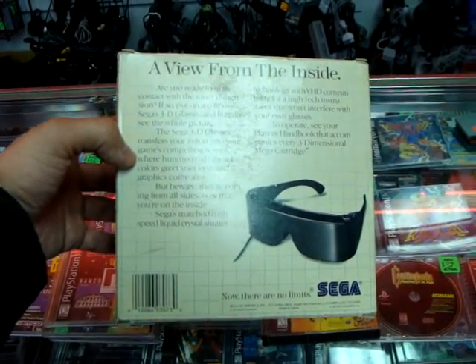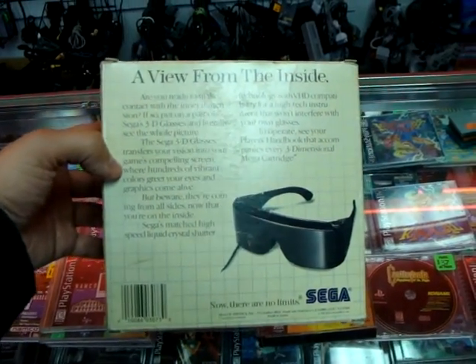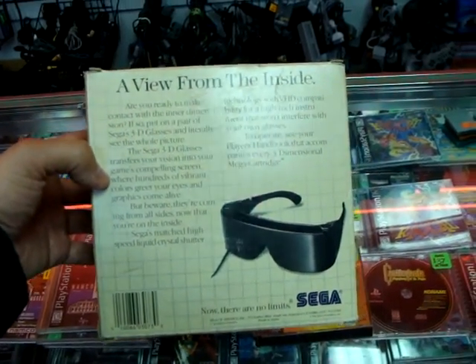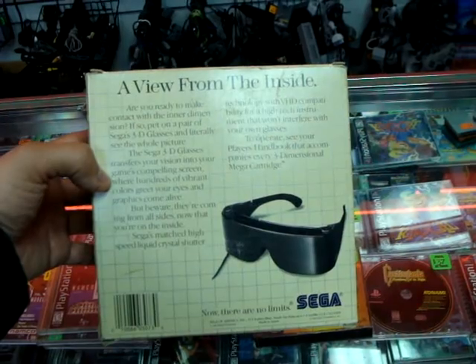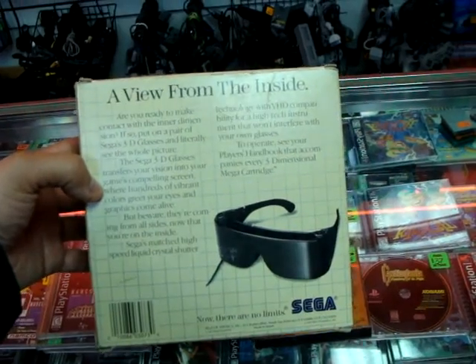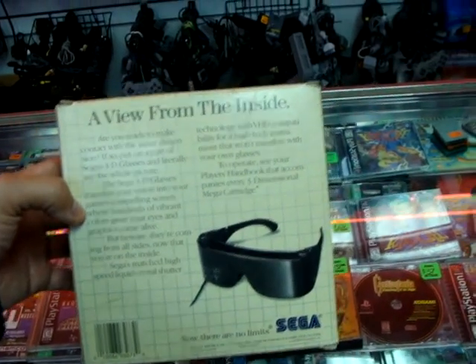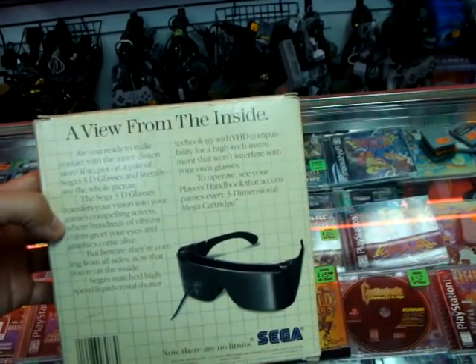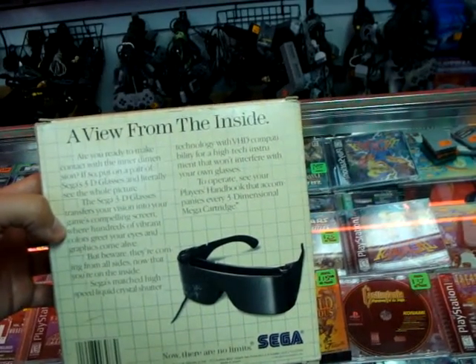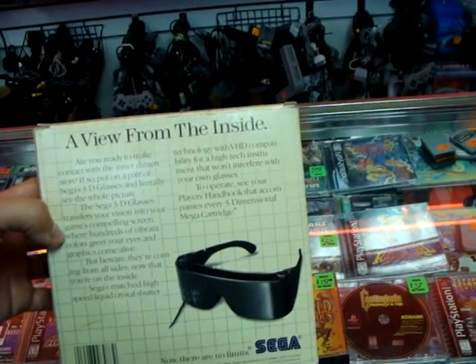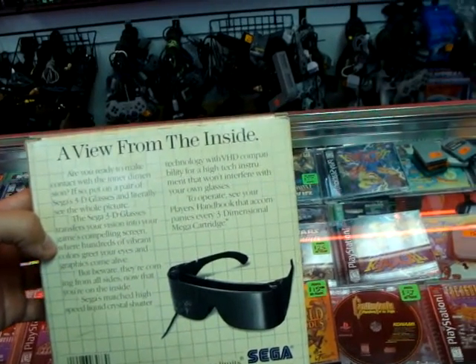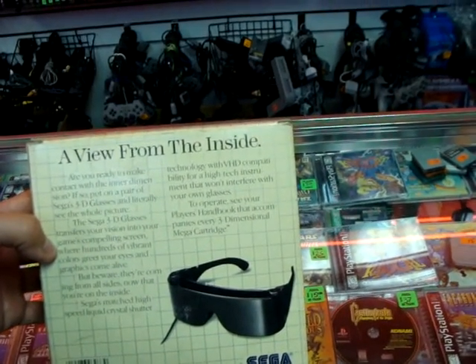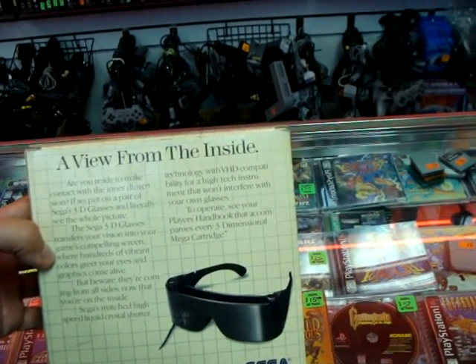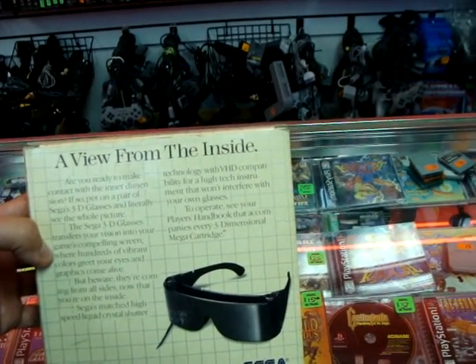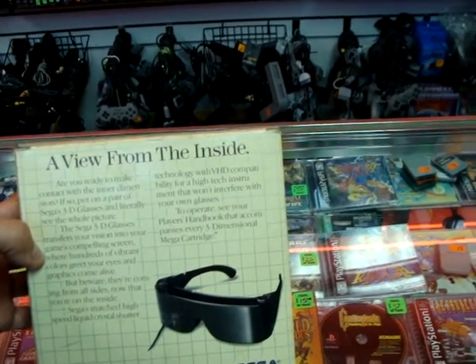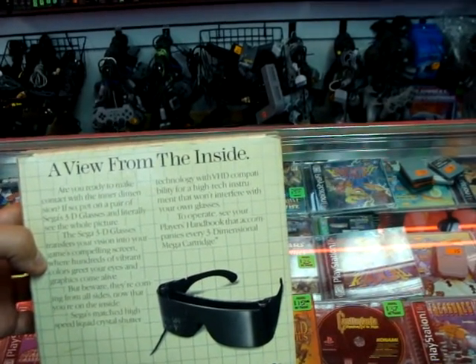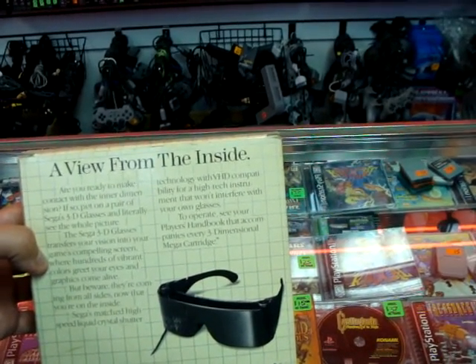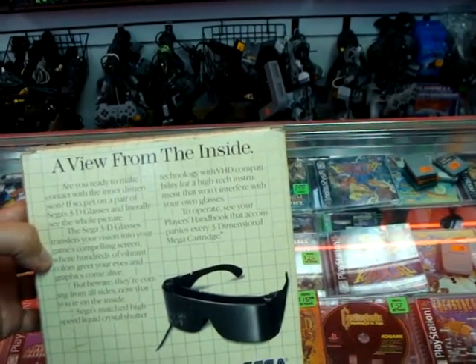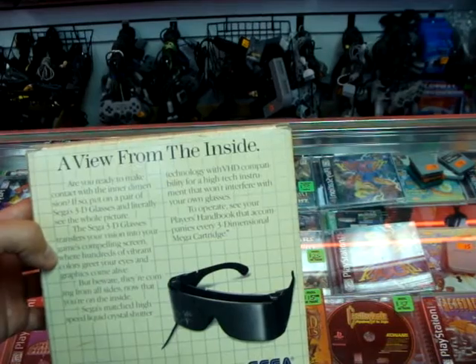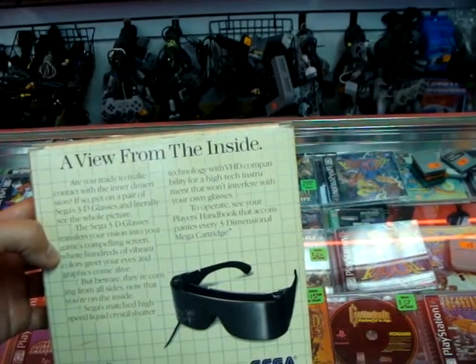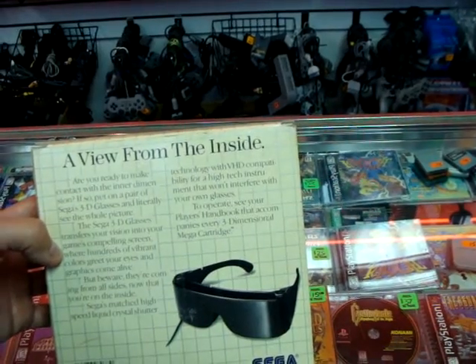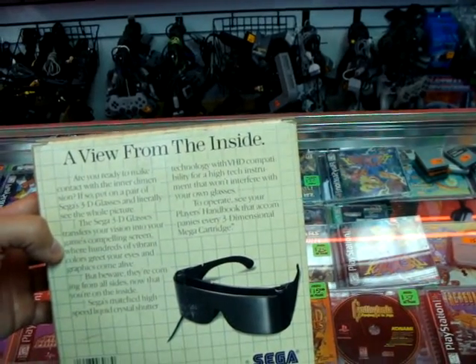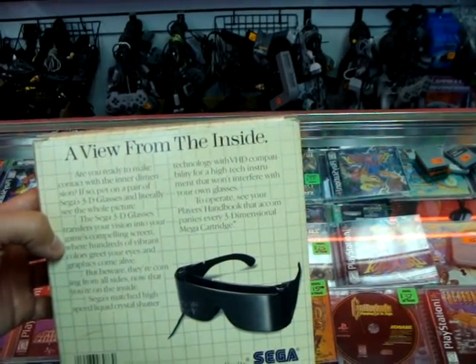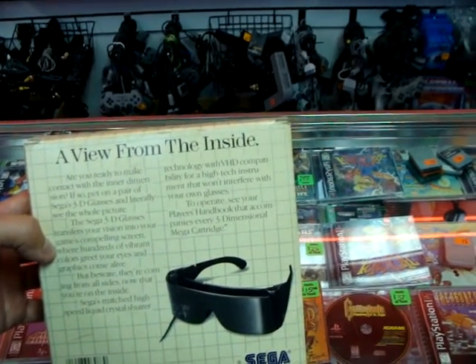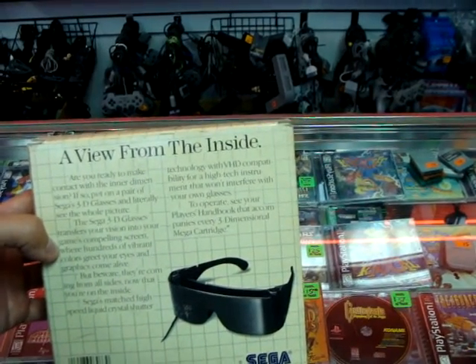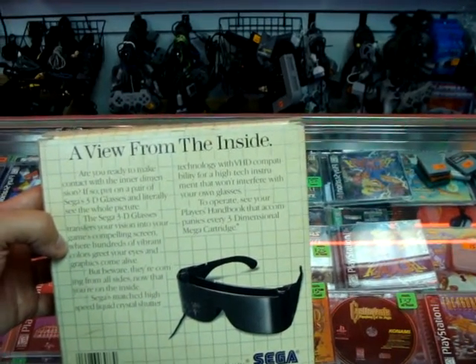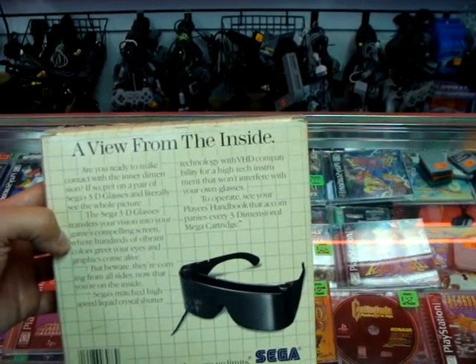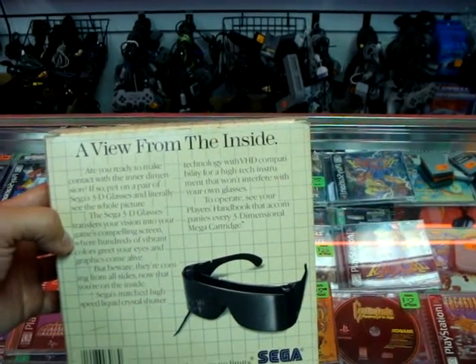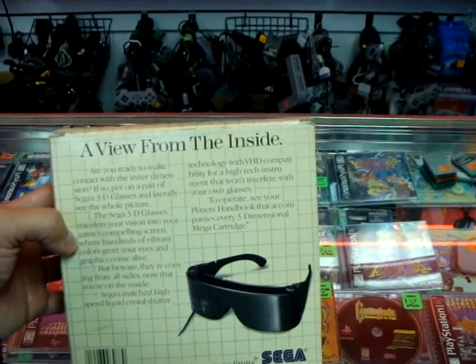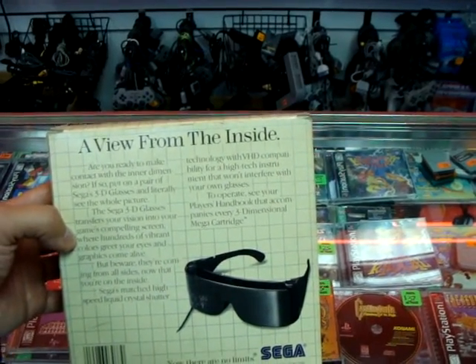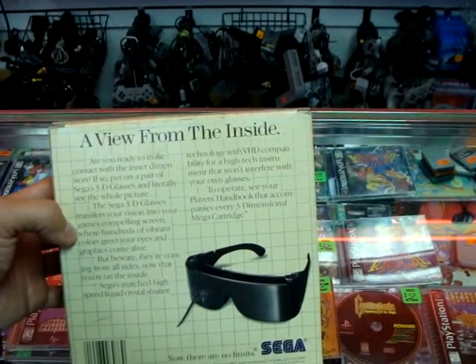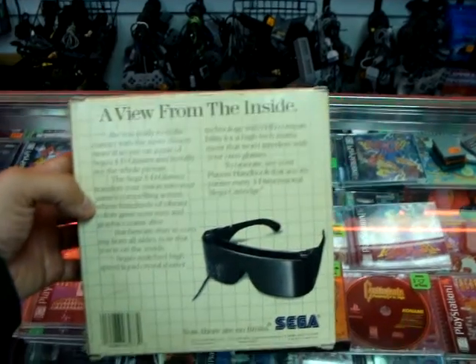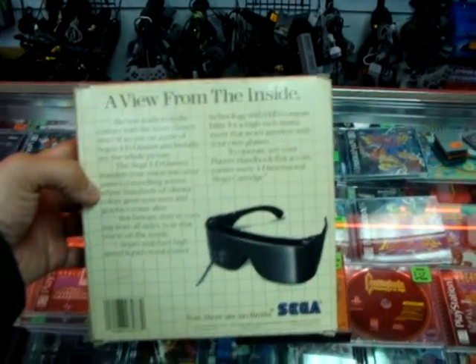Sega's matched high-speed liquid crystal shutter technology with VHD compatibility for a high-tech instrument that won't interfere with your own glasses. To operate, see your player's handbook that accompanies every three-dimensional mega cartridge.